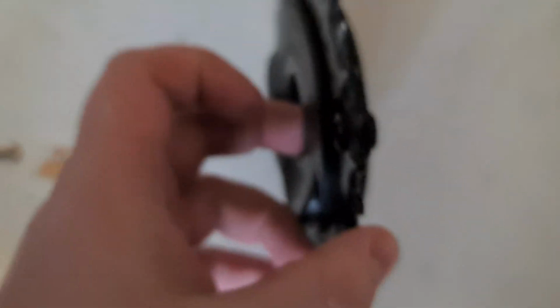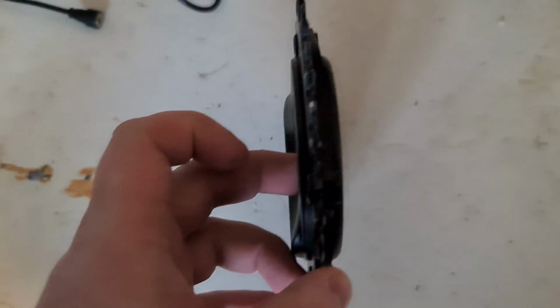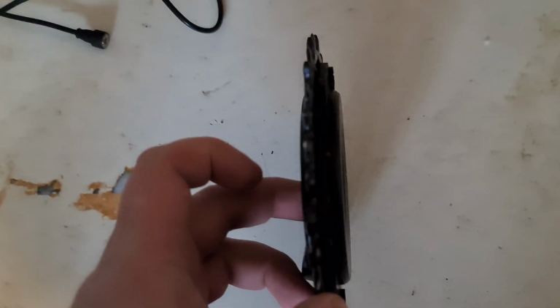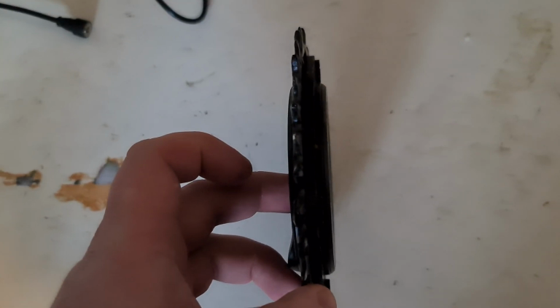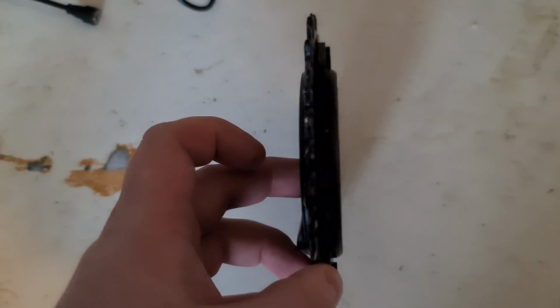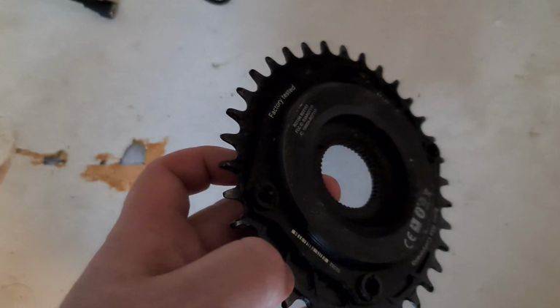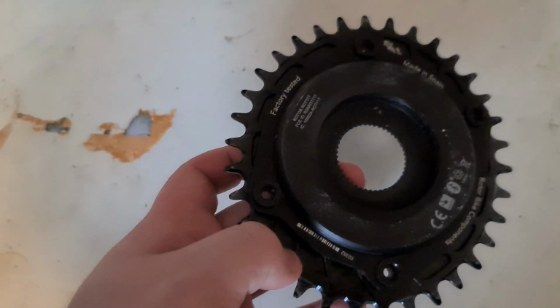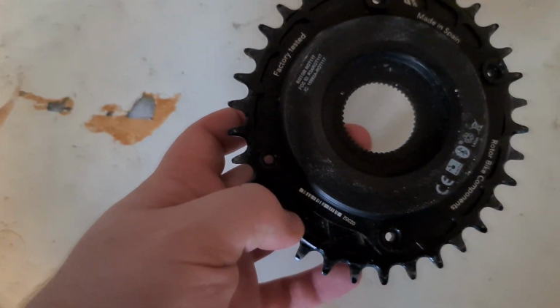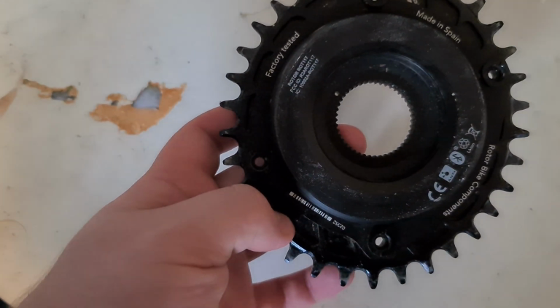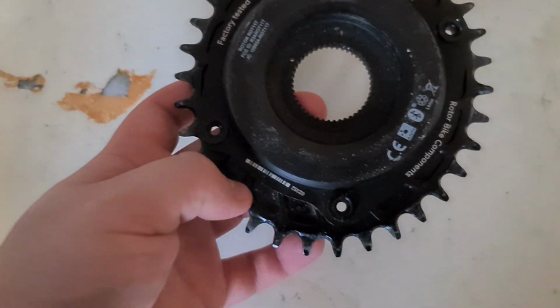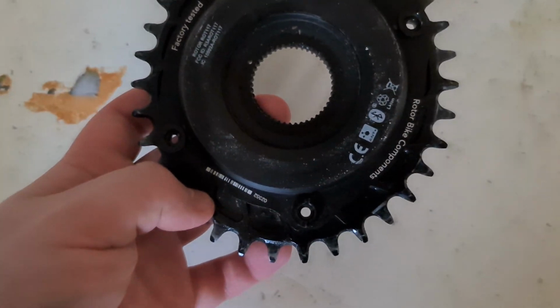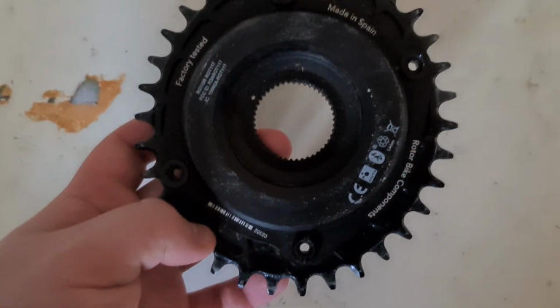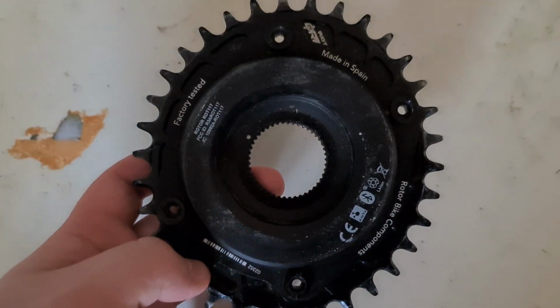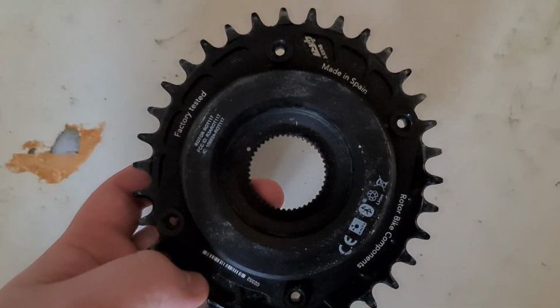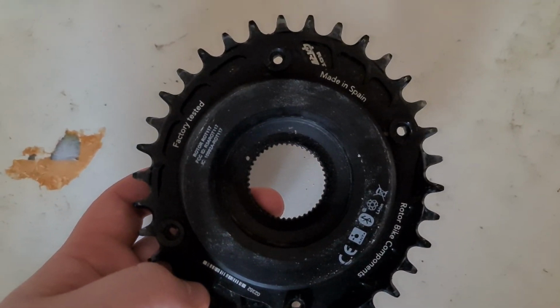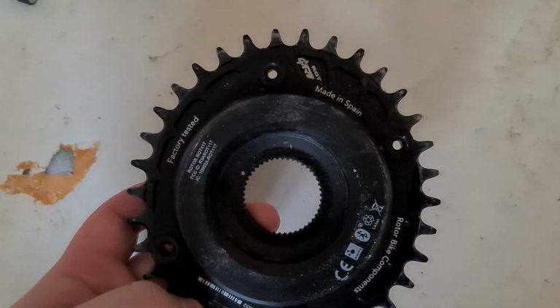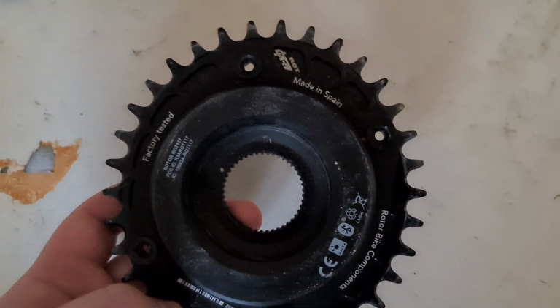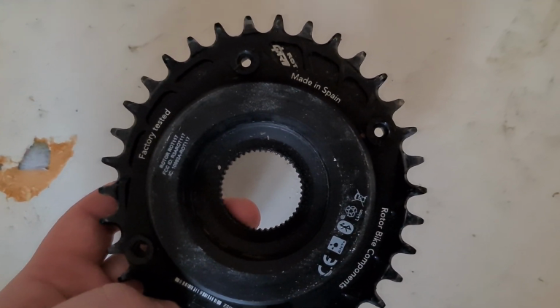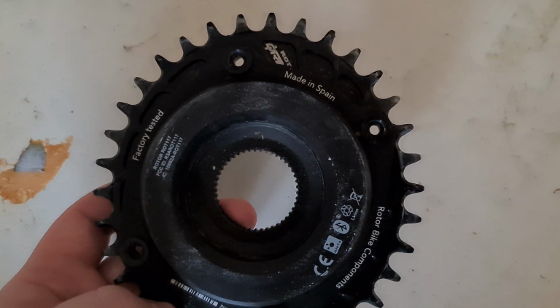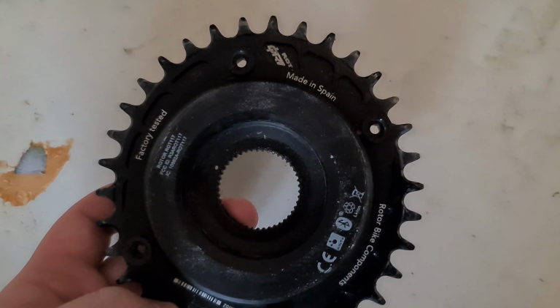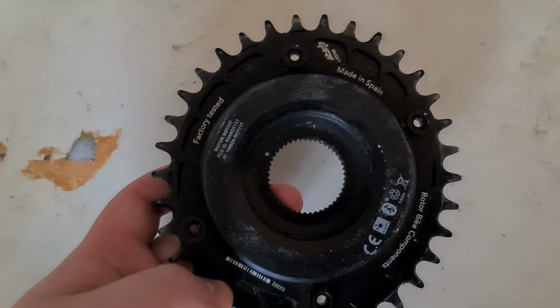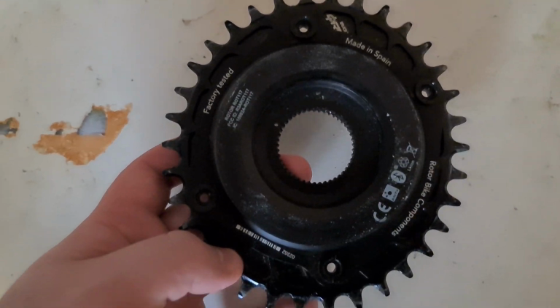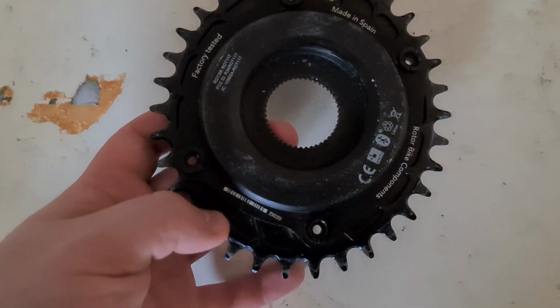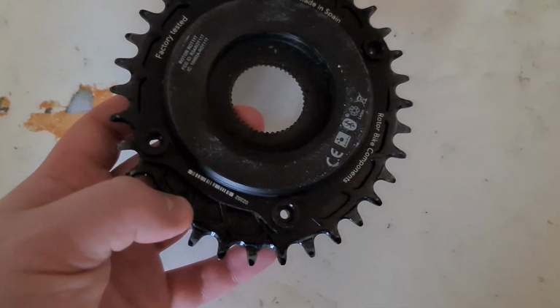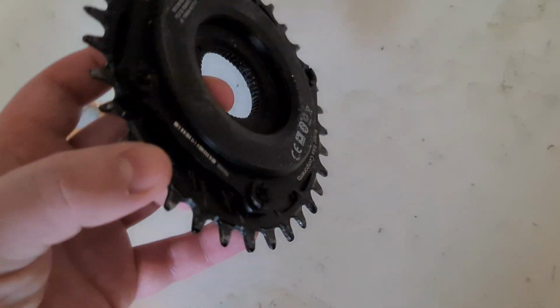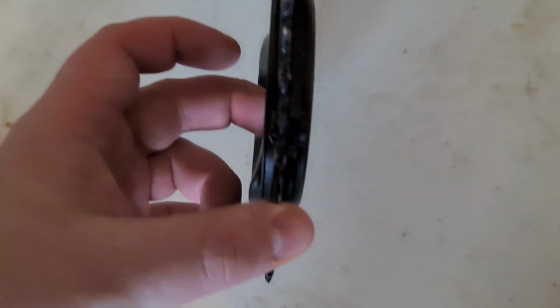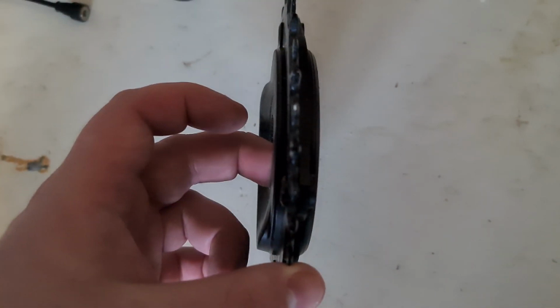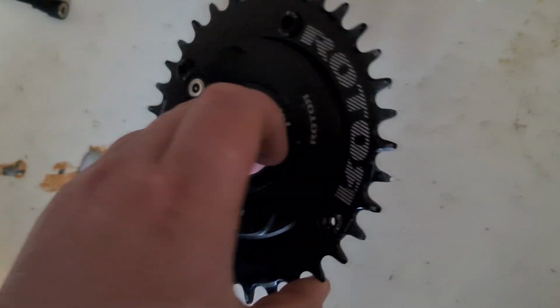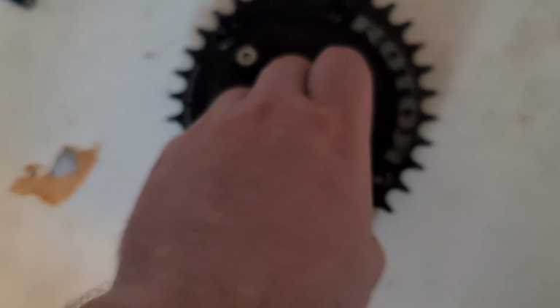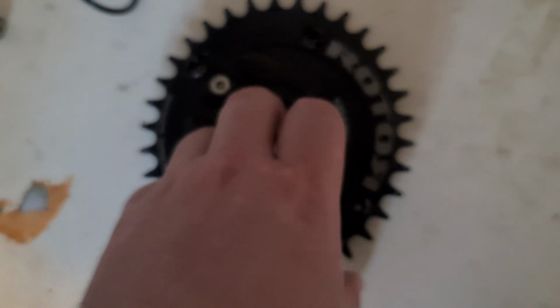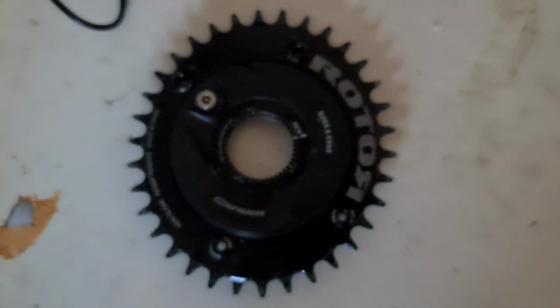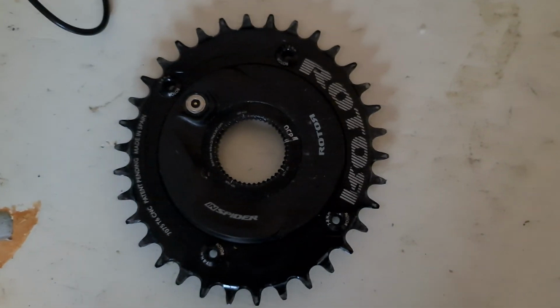One thing to look out for: if you're running a mountain bike one, make sure you've got clearance to the frame because it actually does bulk out quite a bit on the back, which I didn't expect and didn't account for when I put it on — but luckily it fit mine with no problems at all.